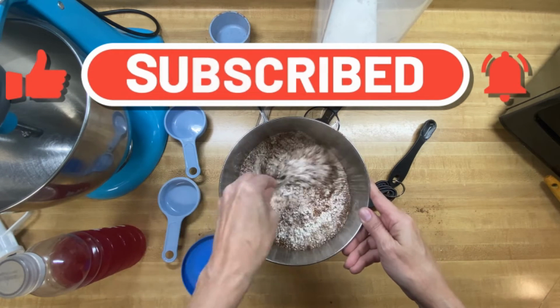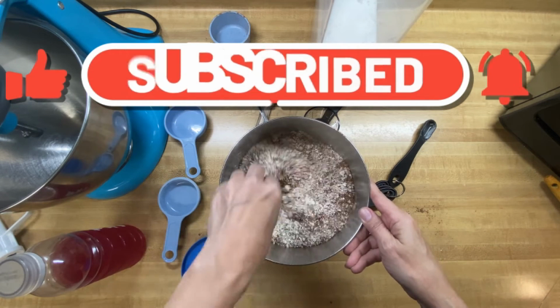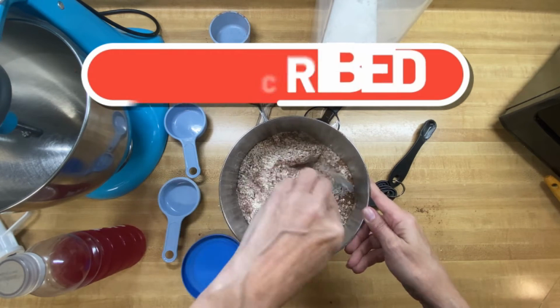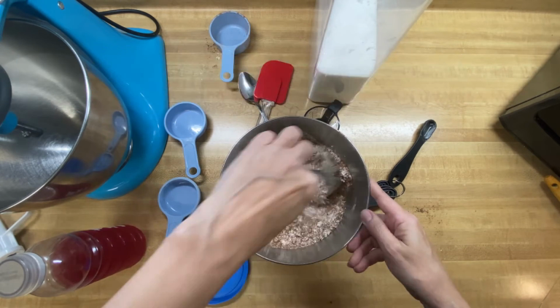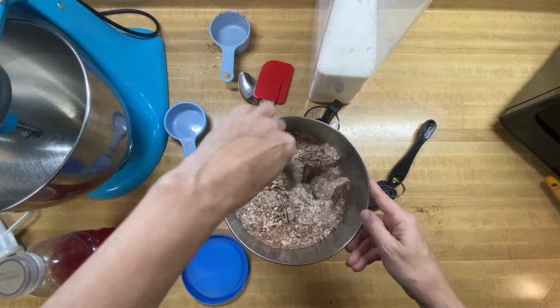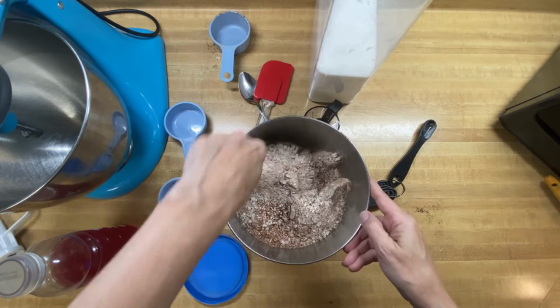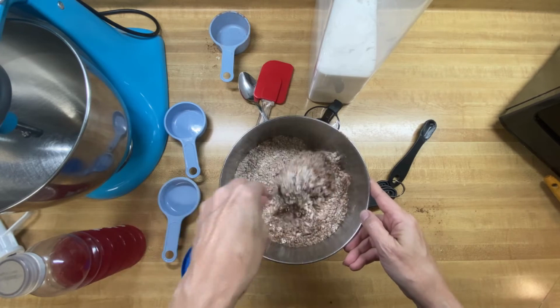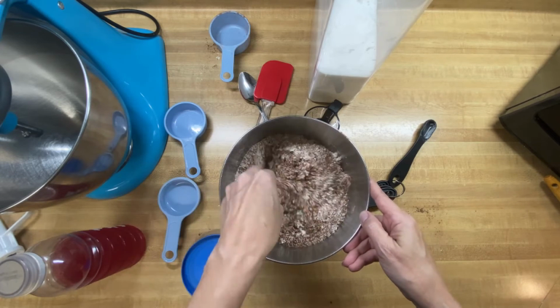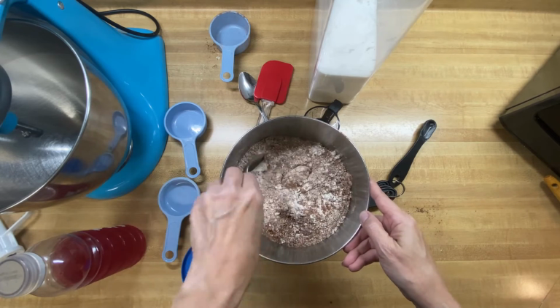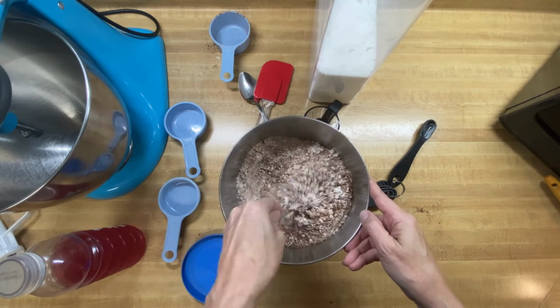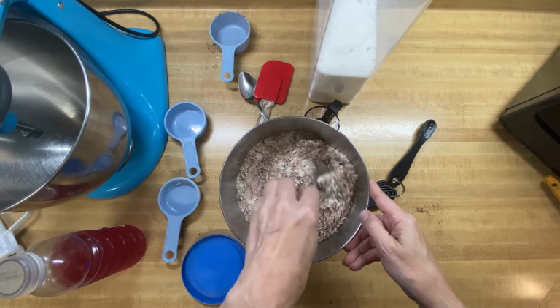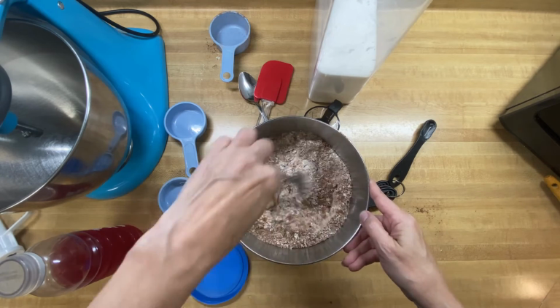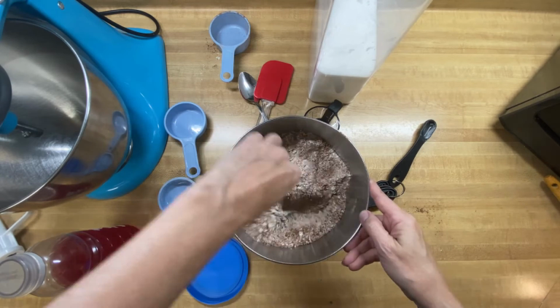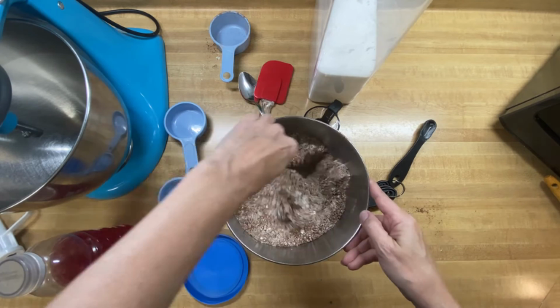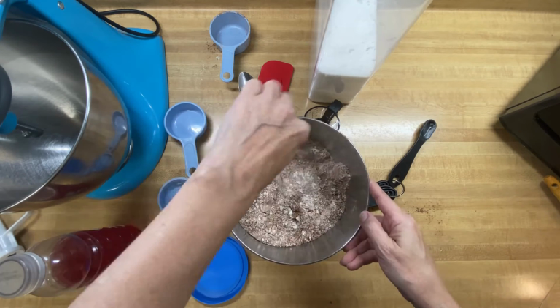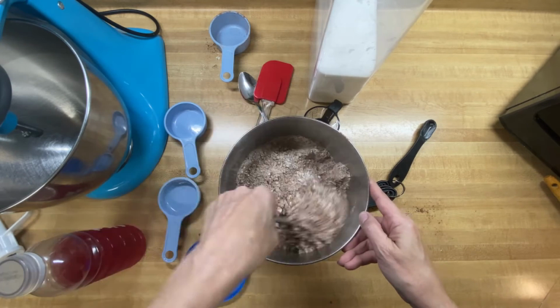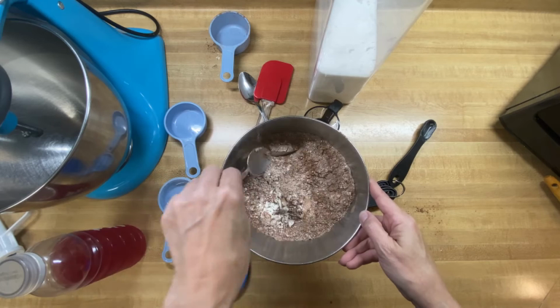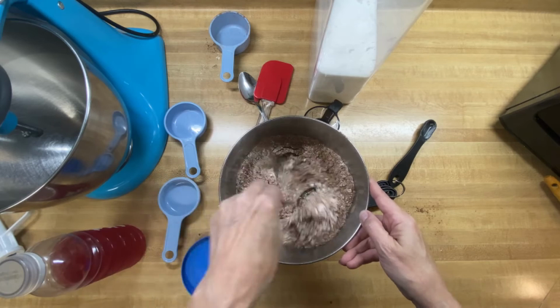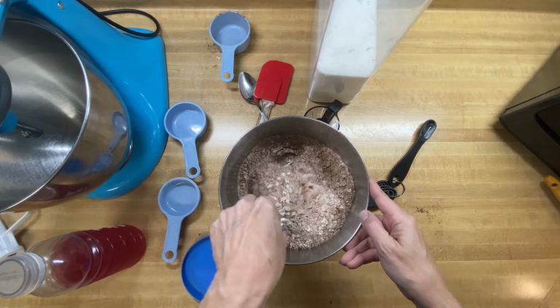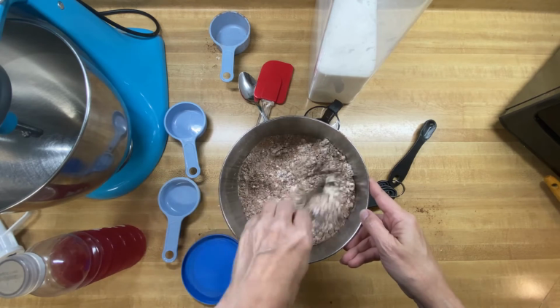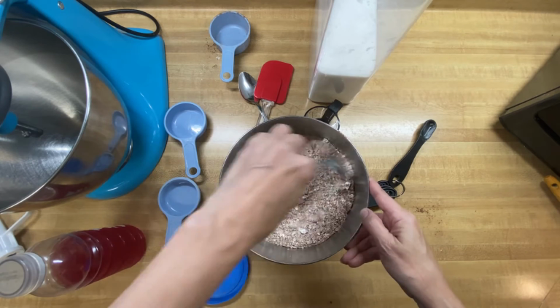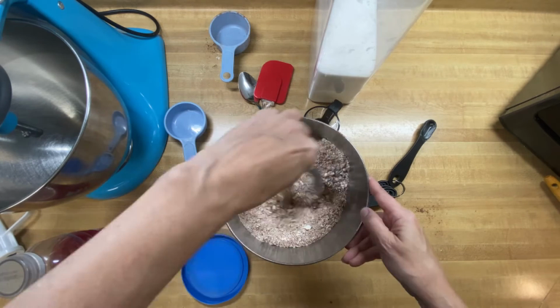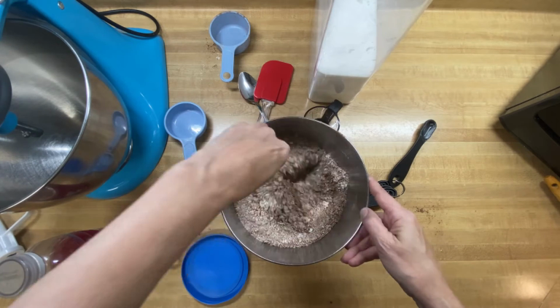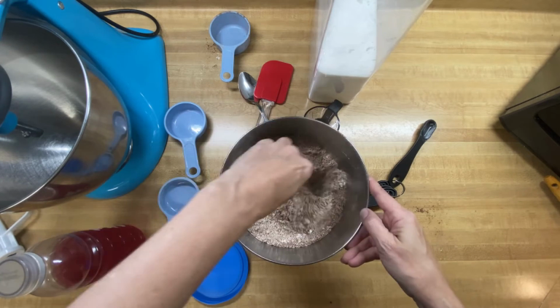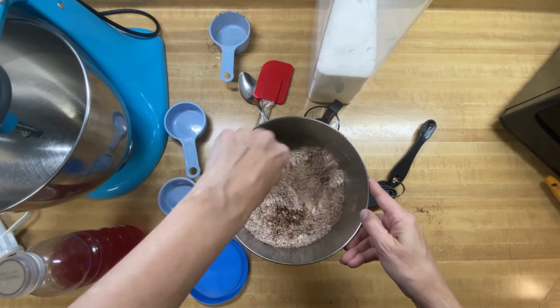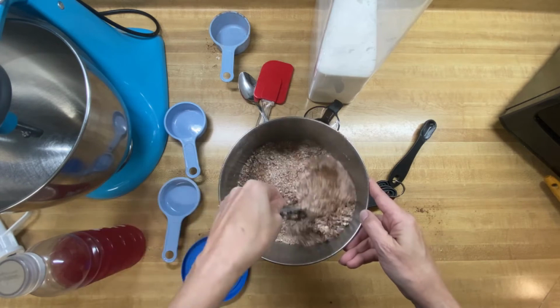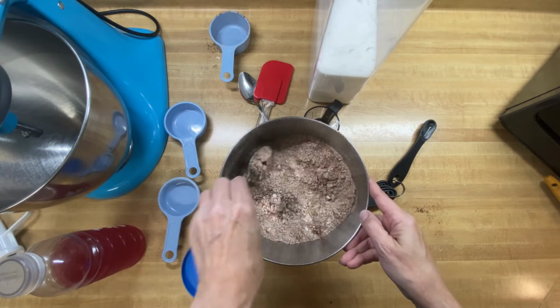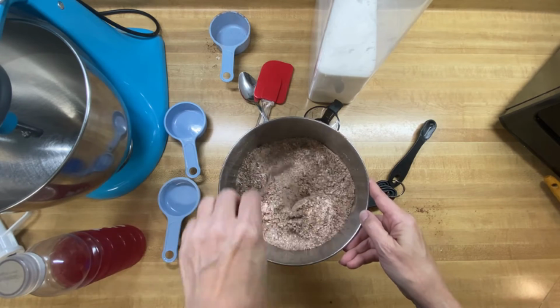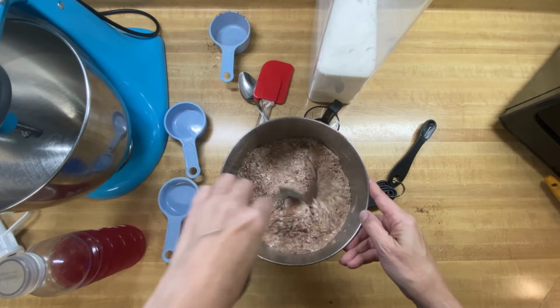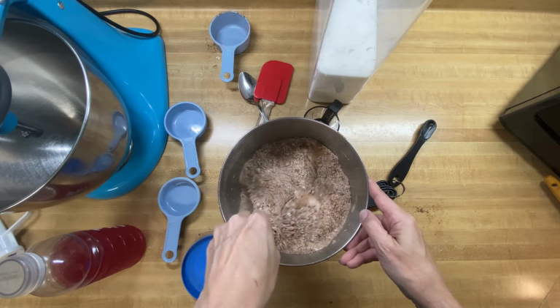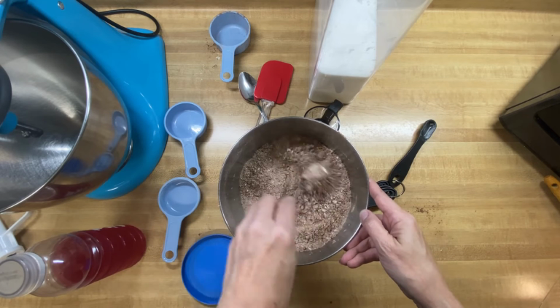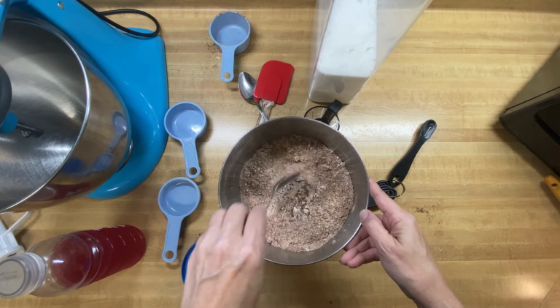And remember, these Dunkin' Donuts are more like cake, whereas Krispy Kreme donuts are more like bread, I've been told. This looks like a really good cake mix.